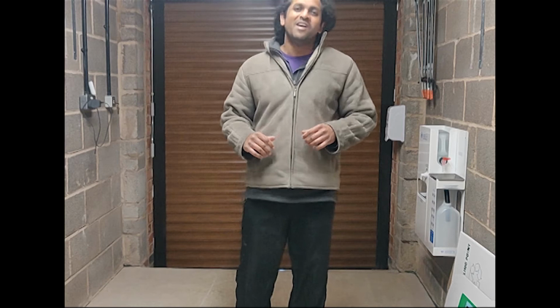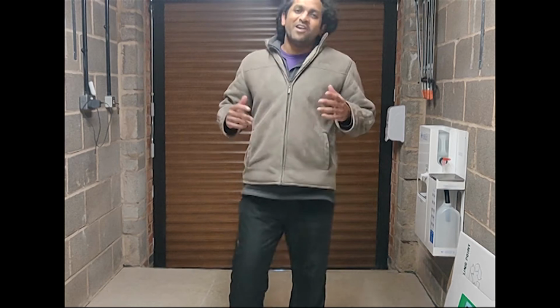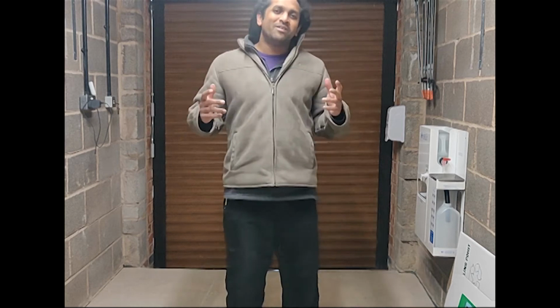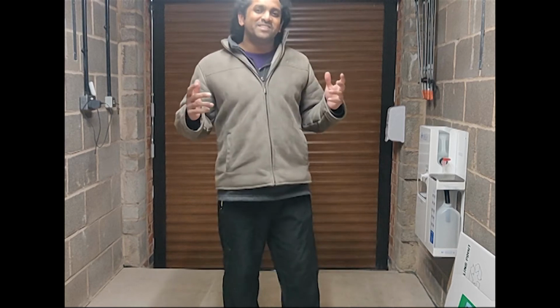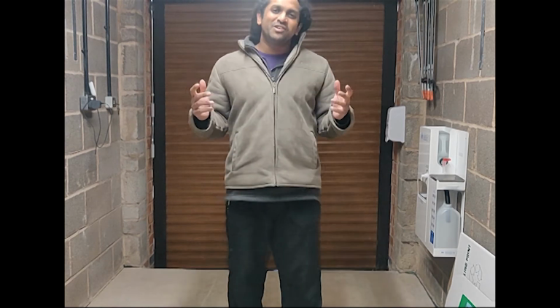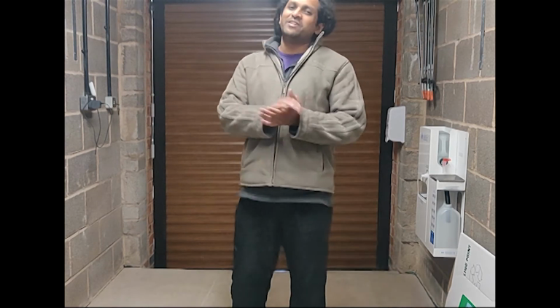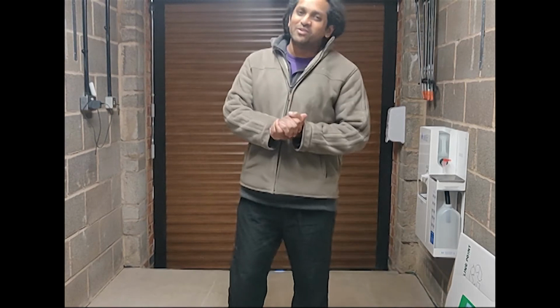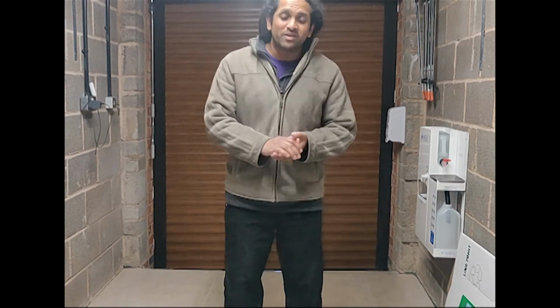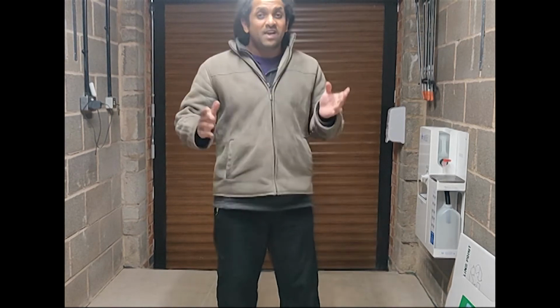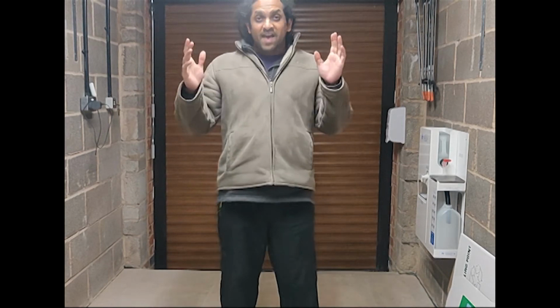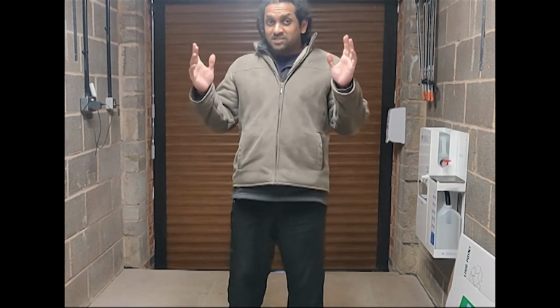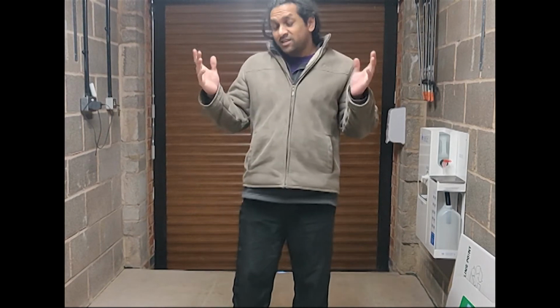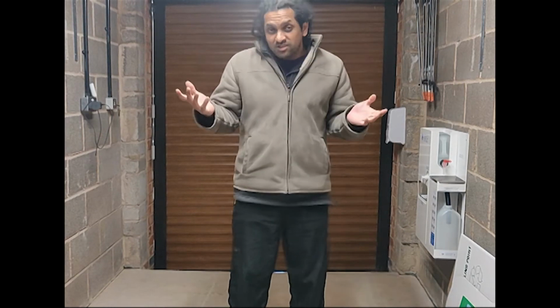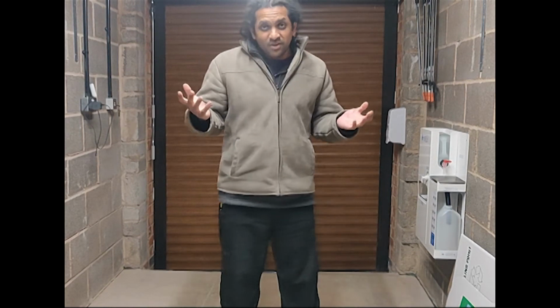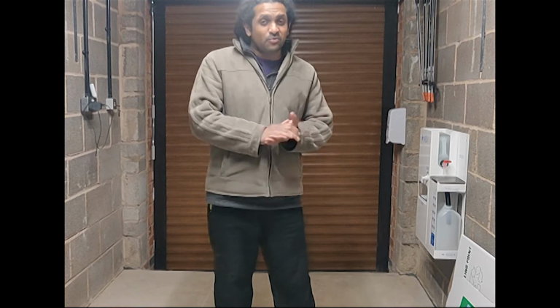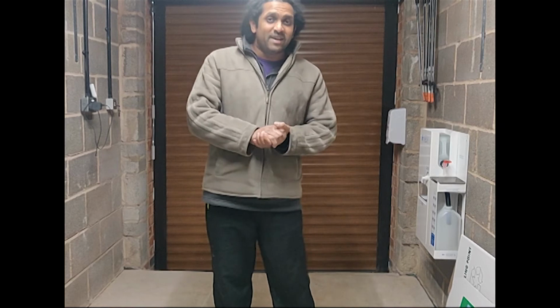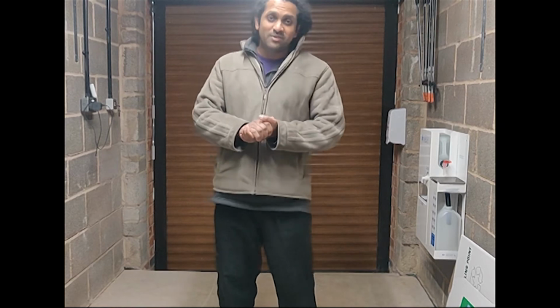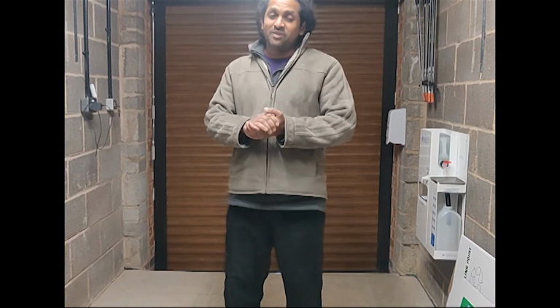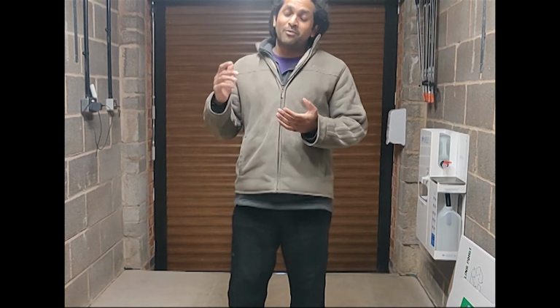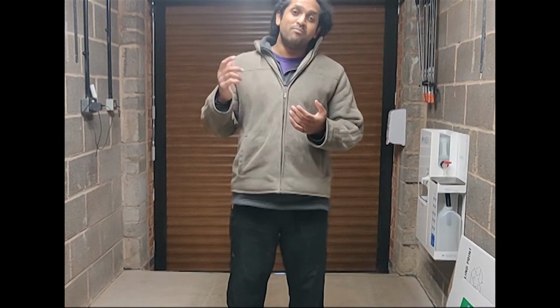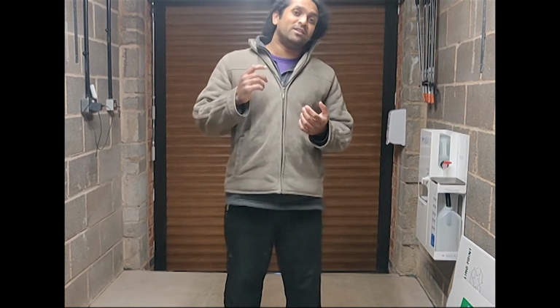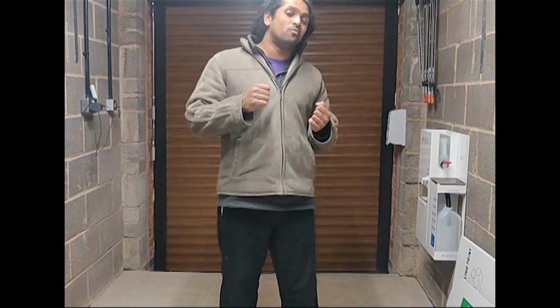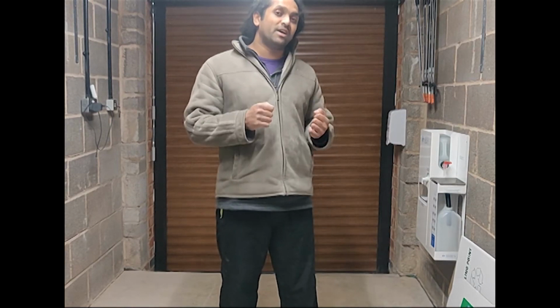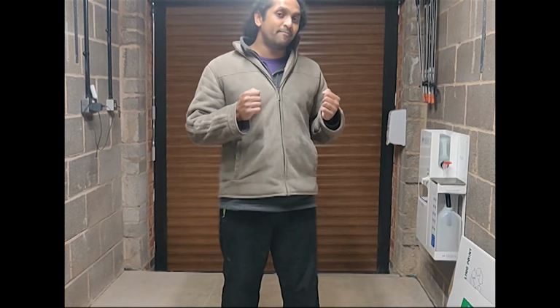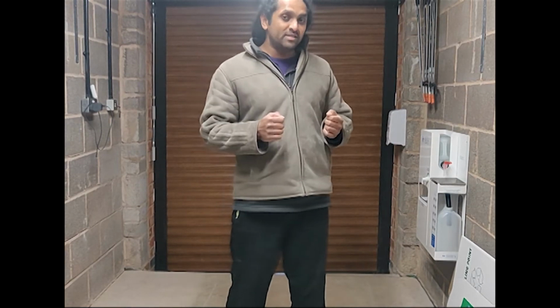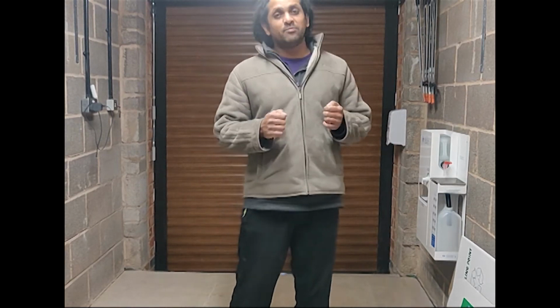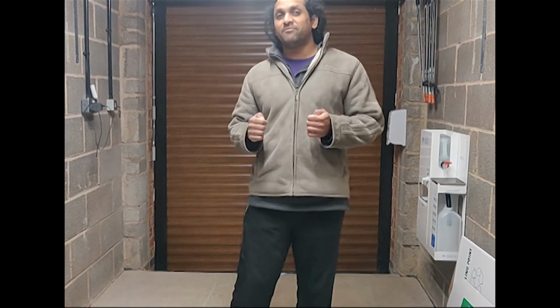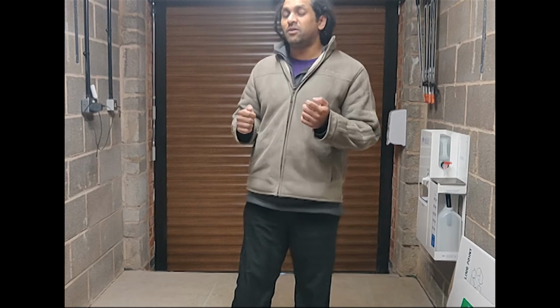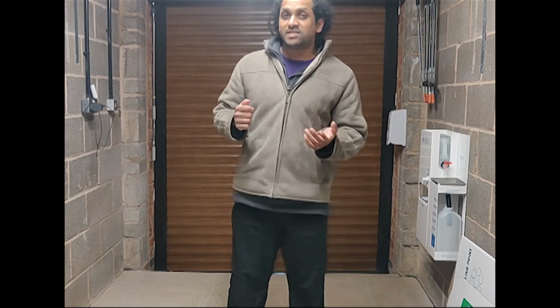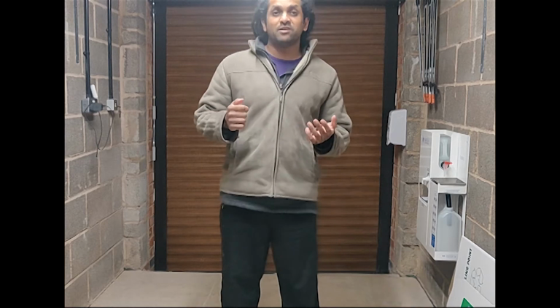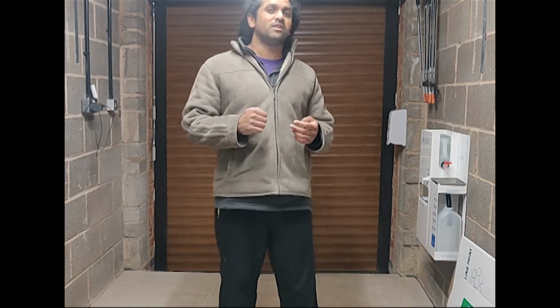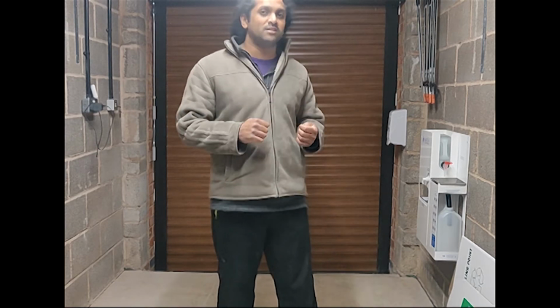Hey everyone, it's TJ, your friendly neighborhood youth worker, and this video is all about how to assemble our brand new recycling bins that we have for our TerraCycle recycling schemes.